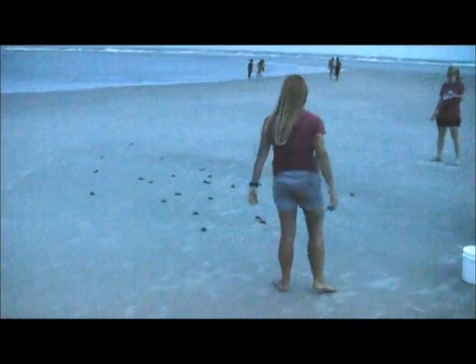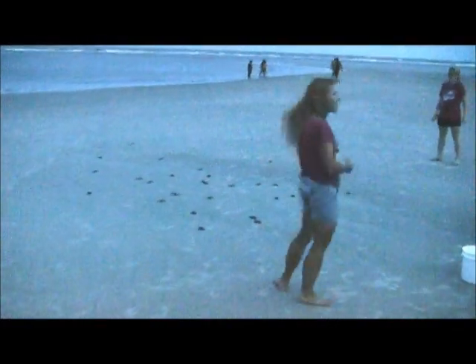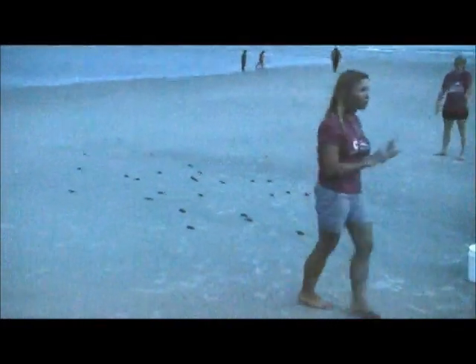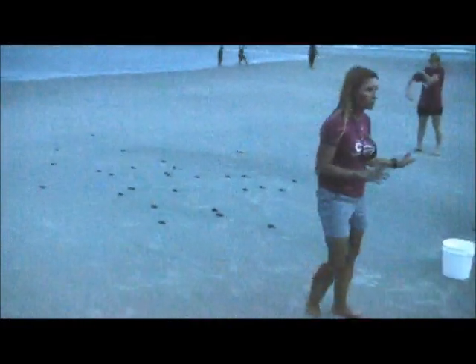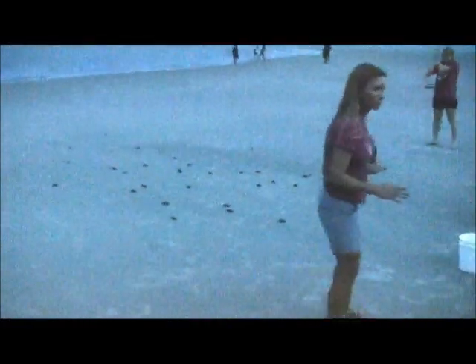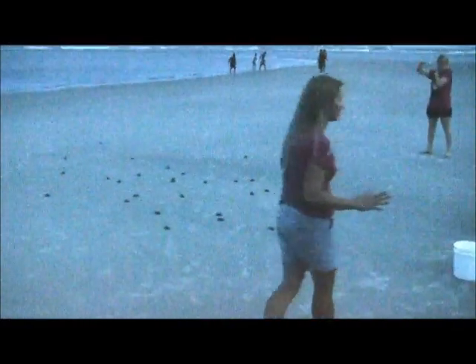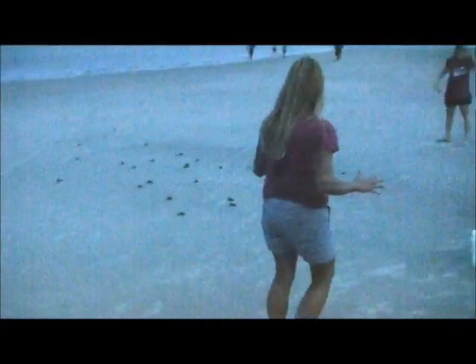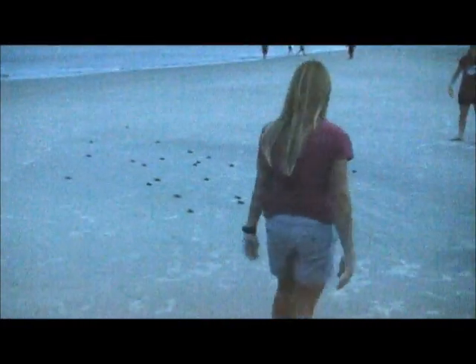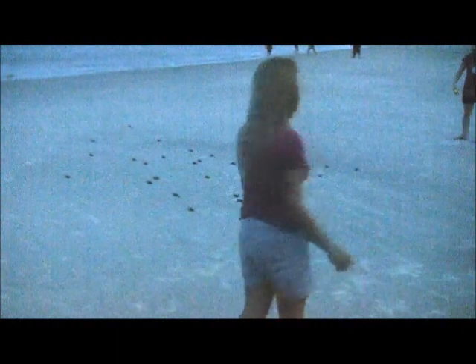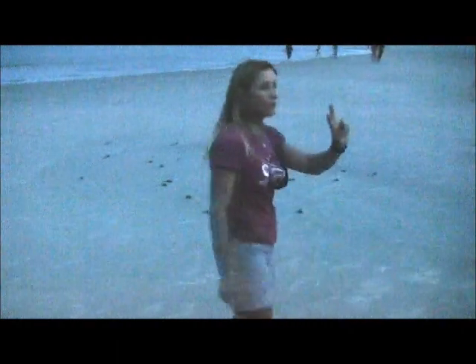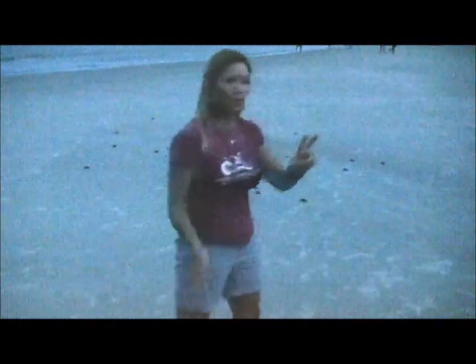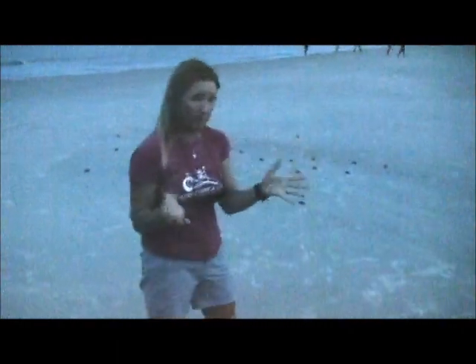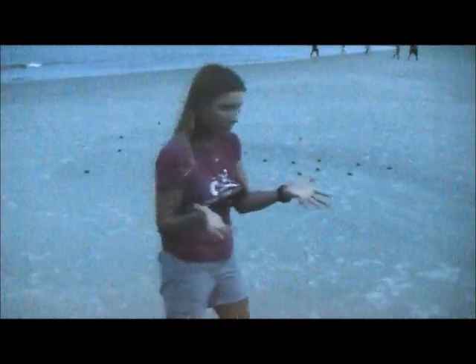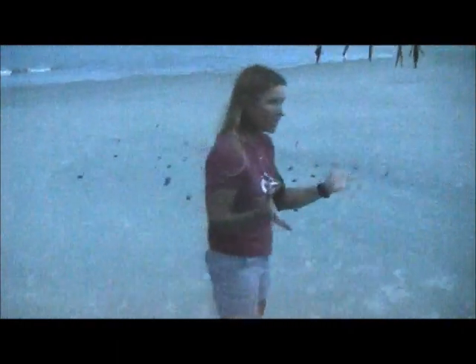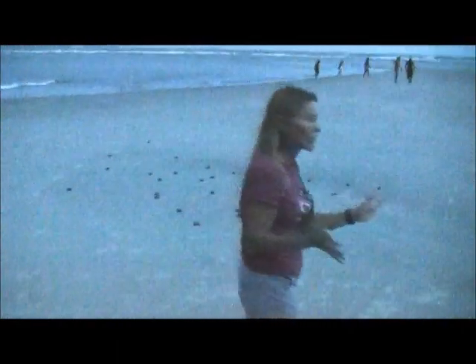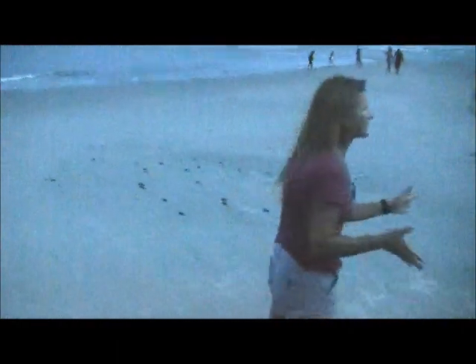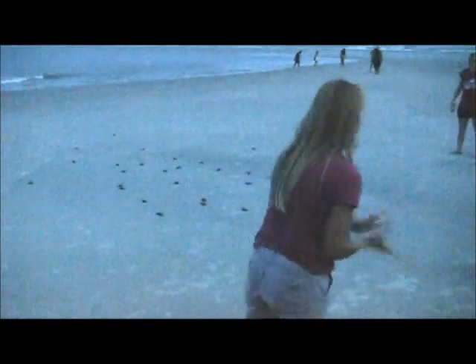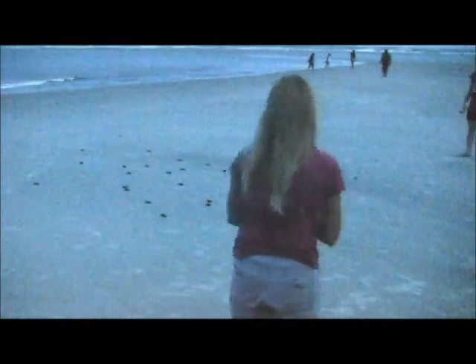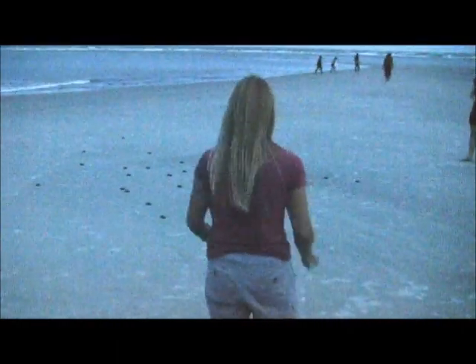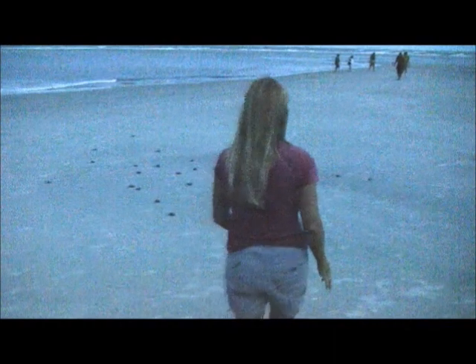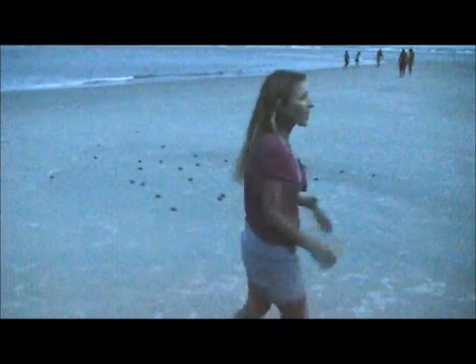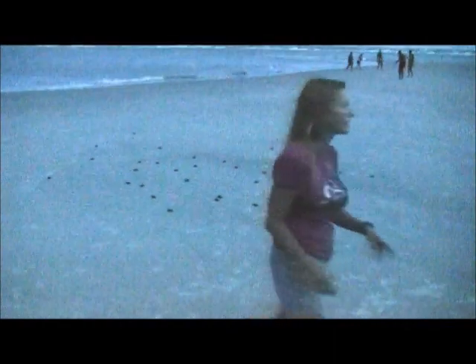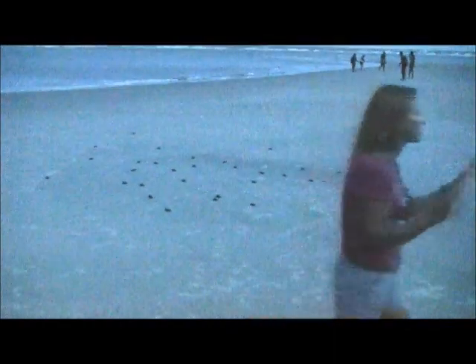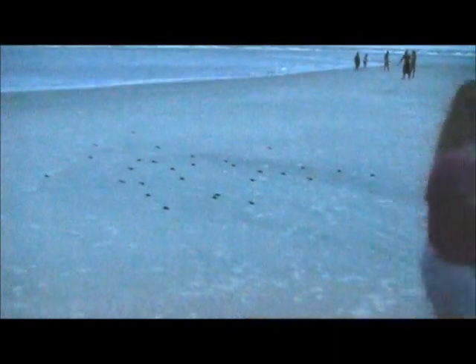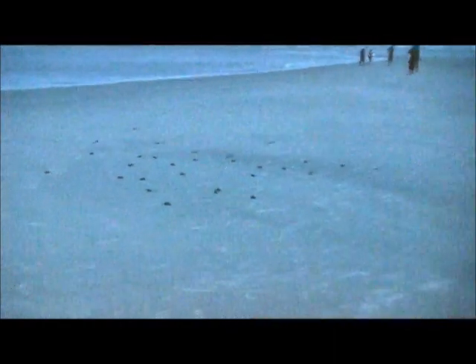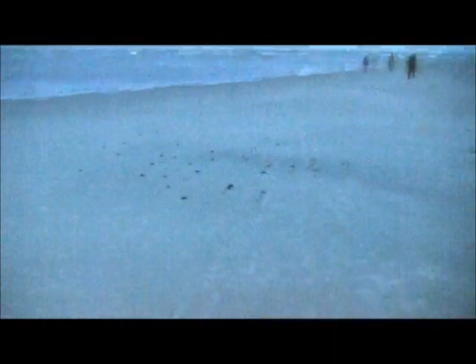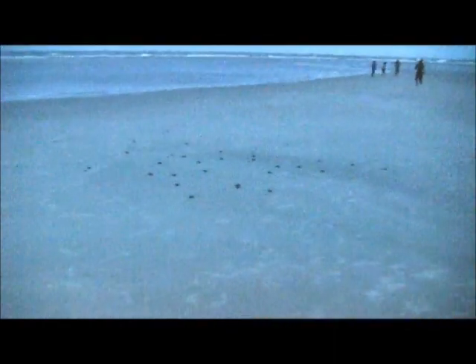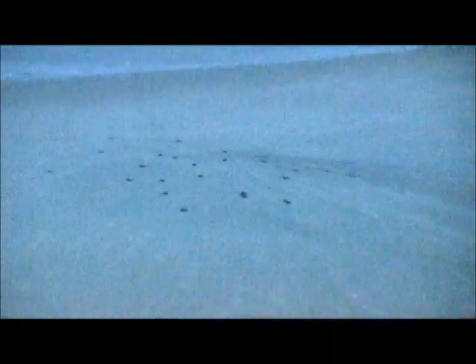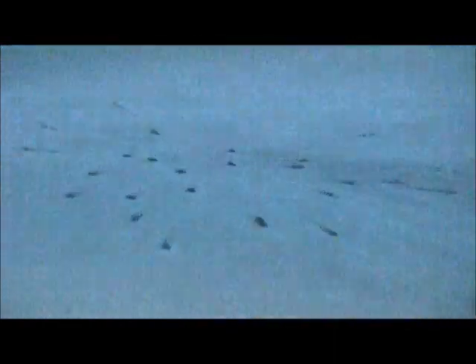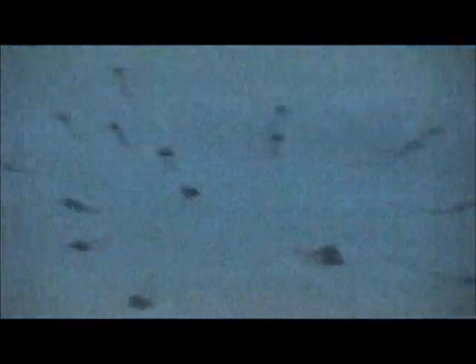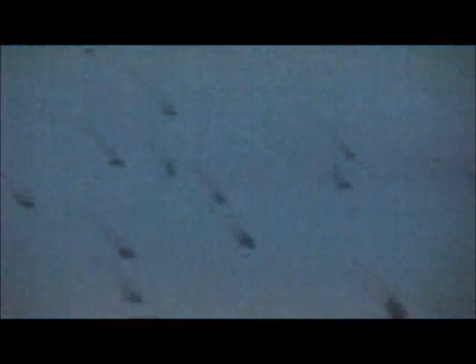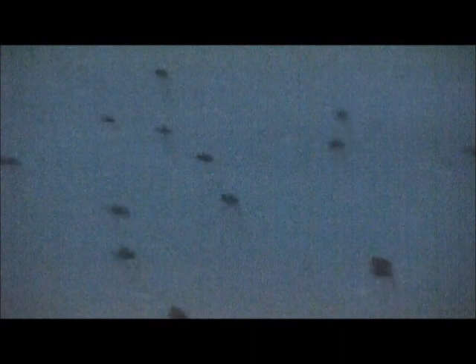They look like little soldiers. They have a two-day swim to get to the Sargasso Sea, which is in the middle of the Gulf Stream. That's where they're going to hang out for the next few years.